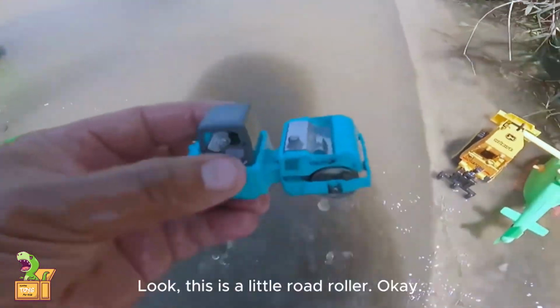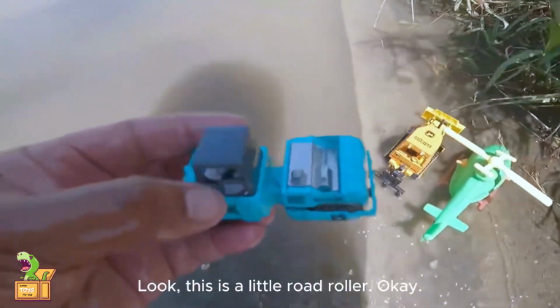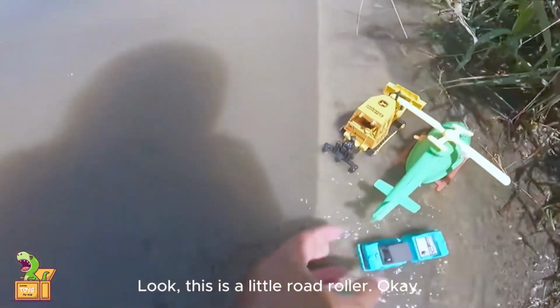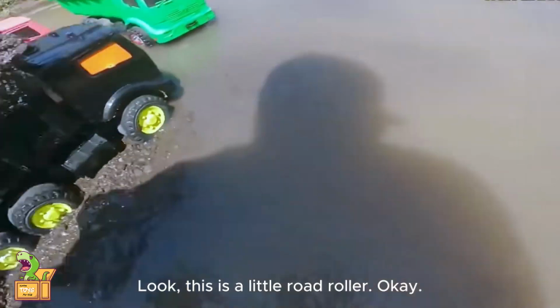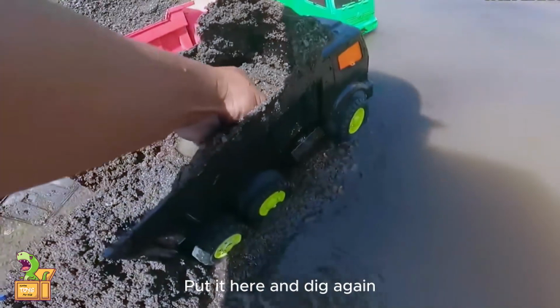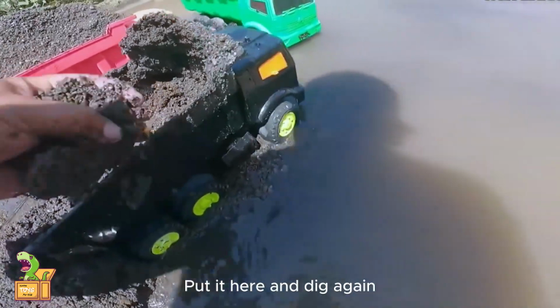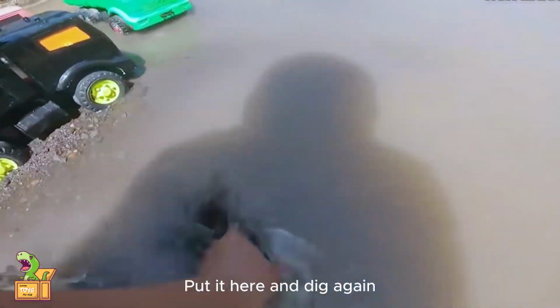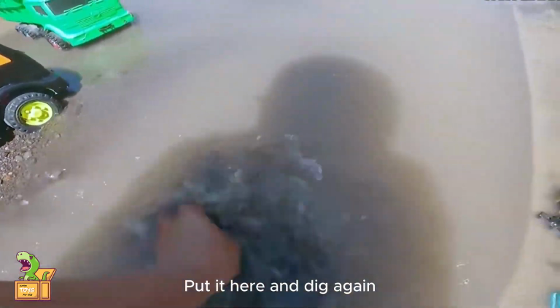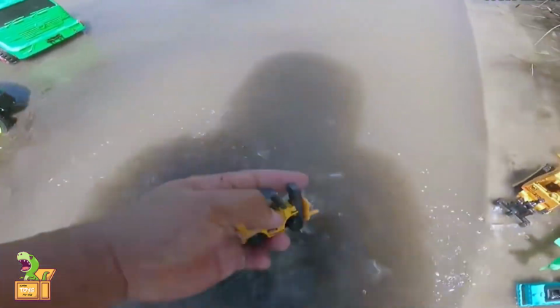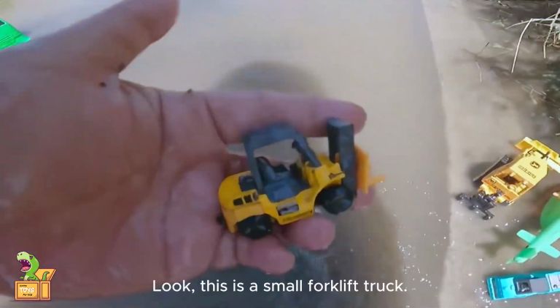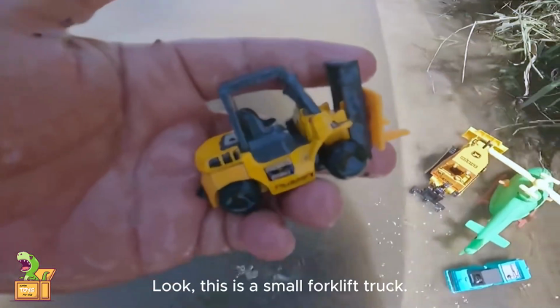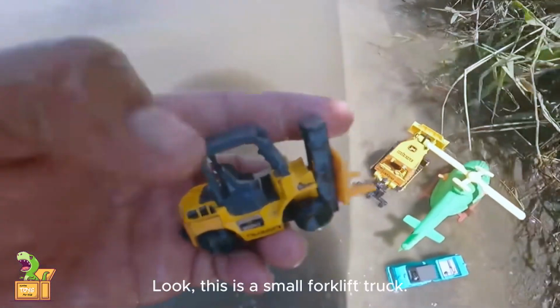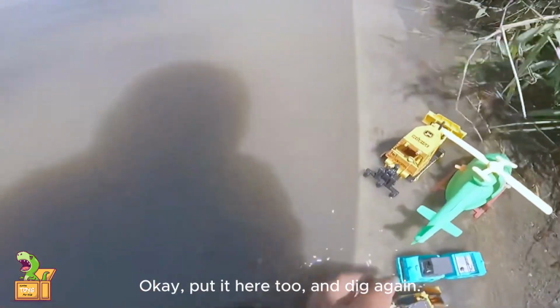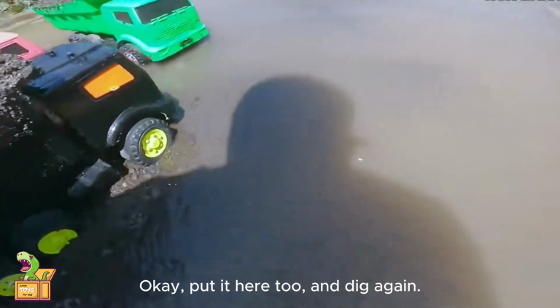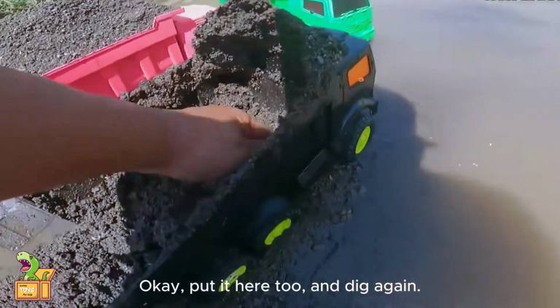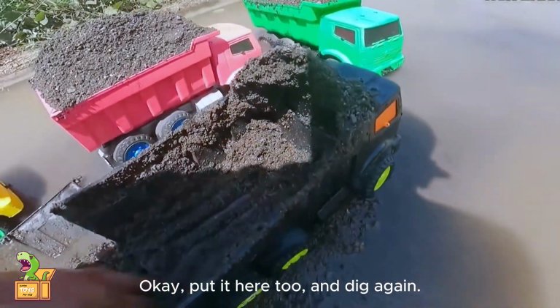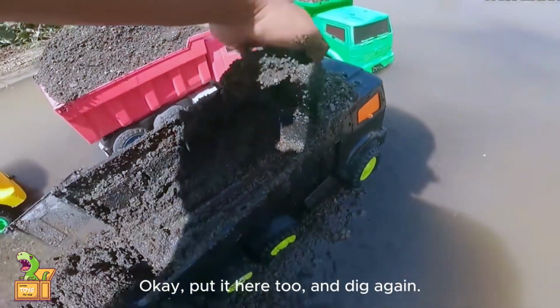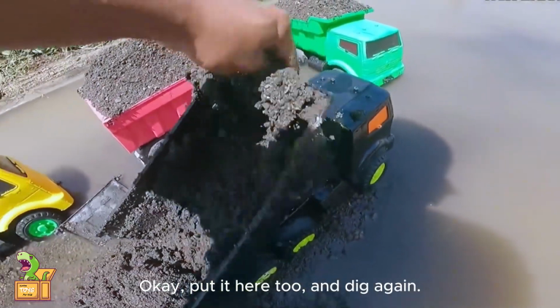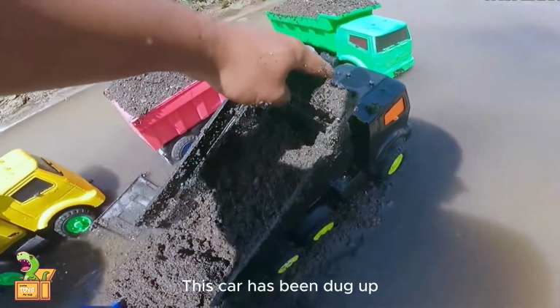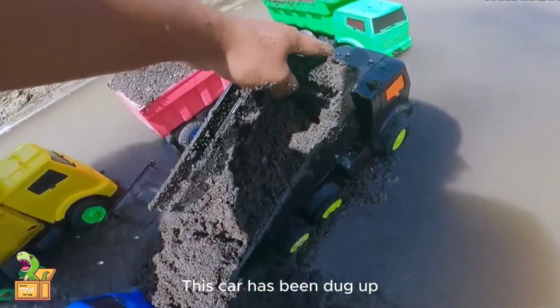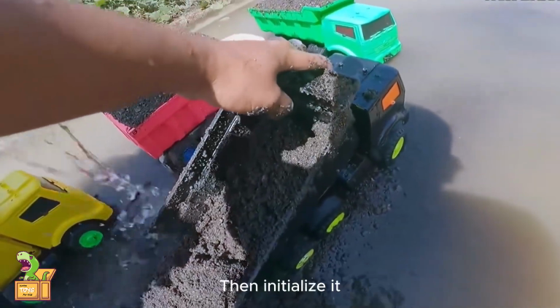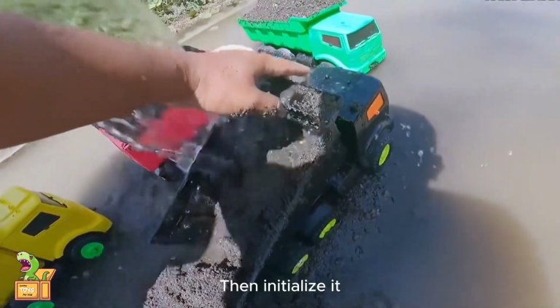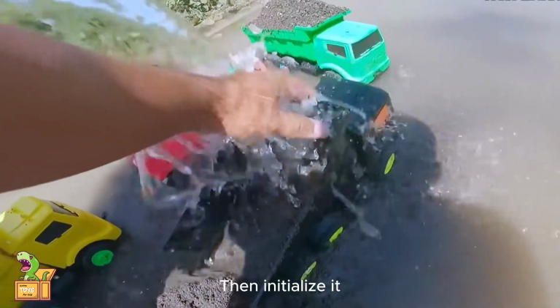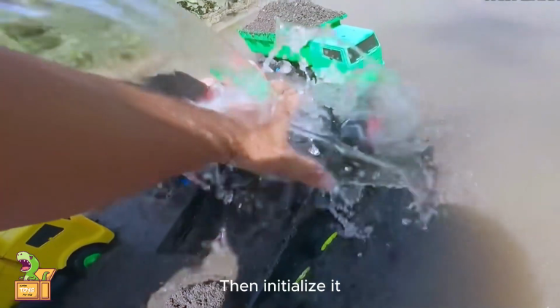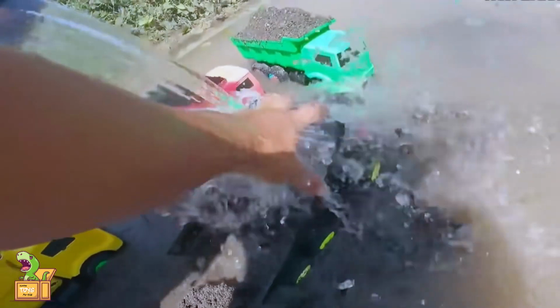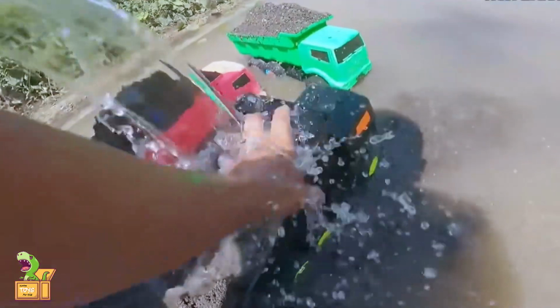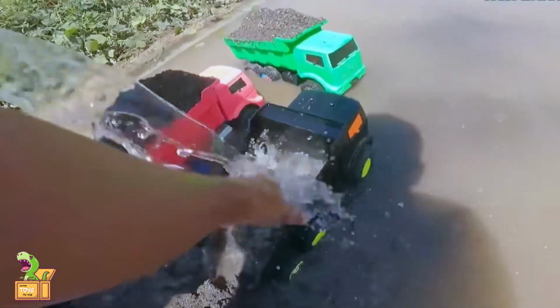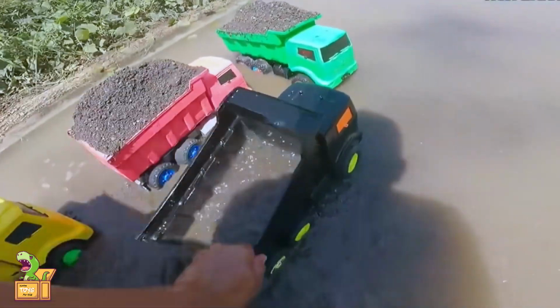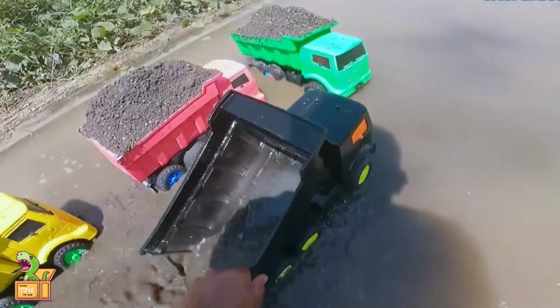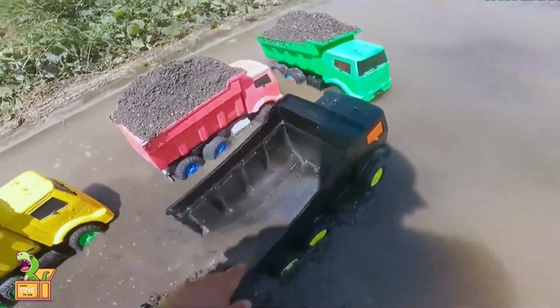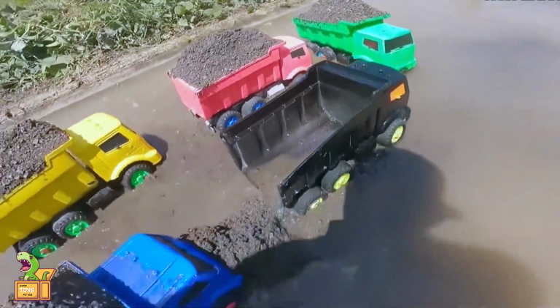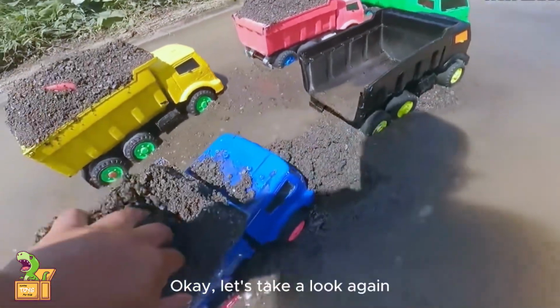Look, this is a little road roller. Put it here and dig again. Look, this is a small forklift truck. Put it here too. Dig again — this car has been dug up, then initialize it.